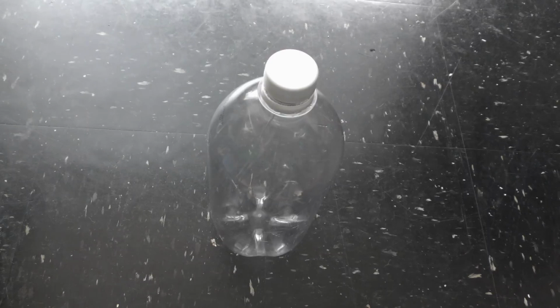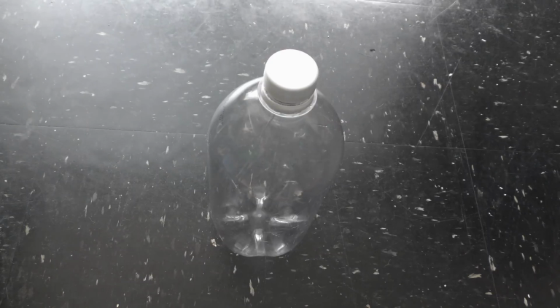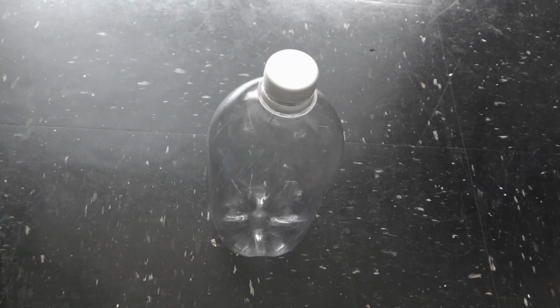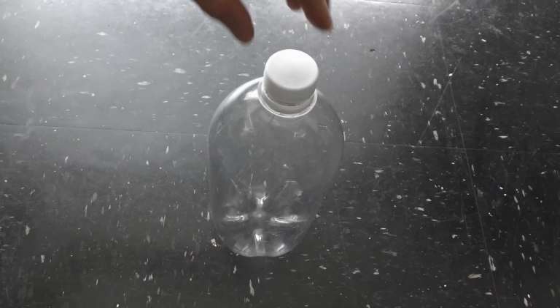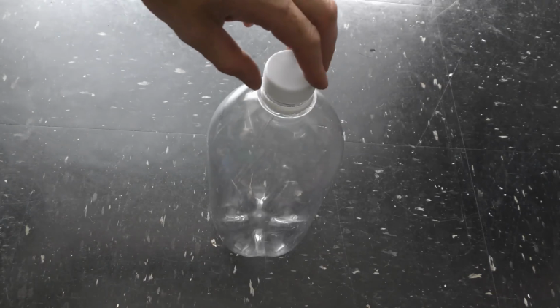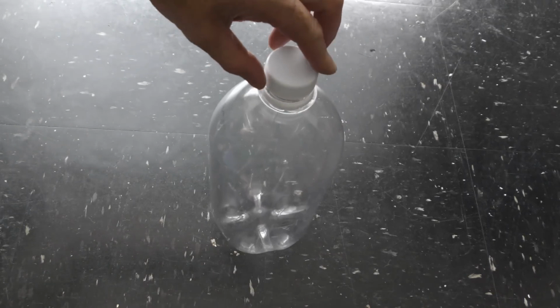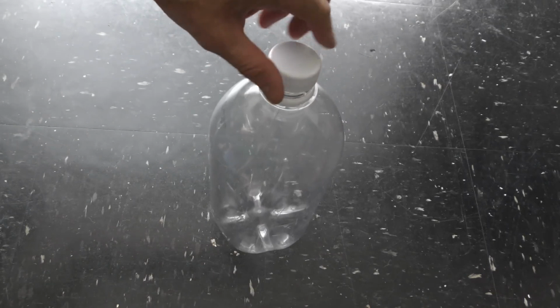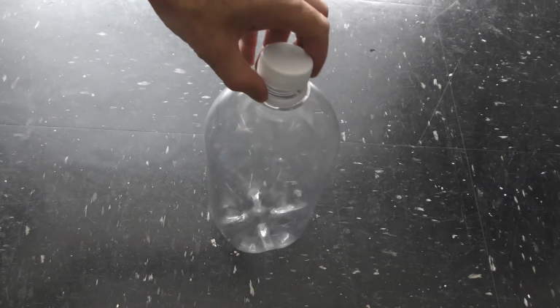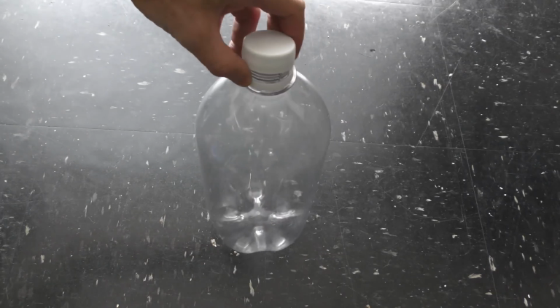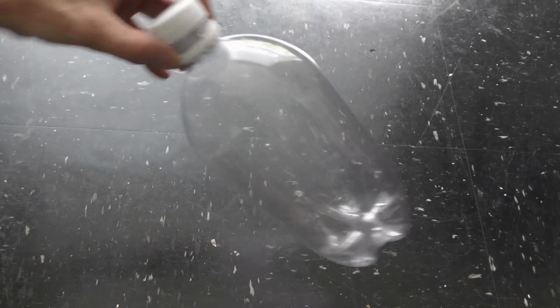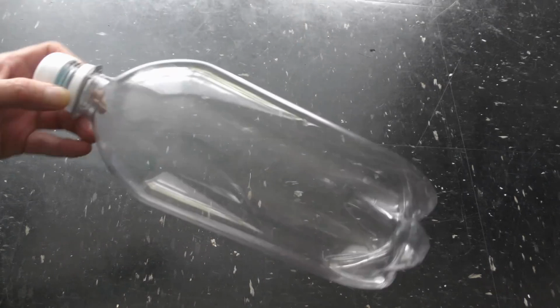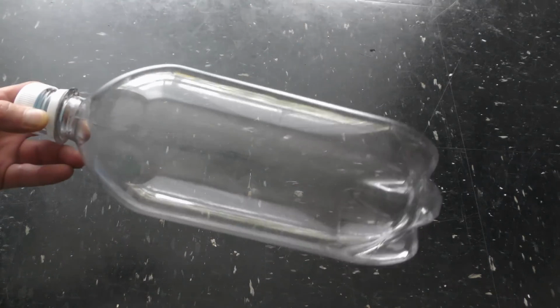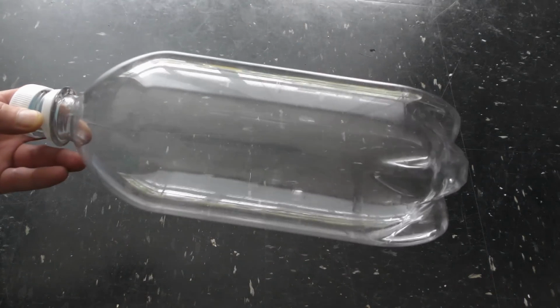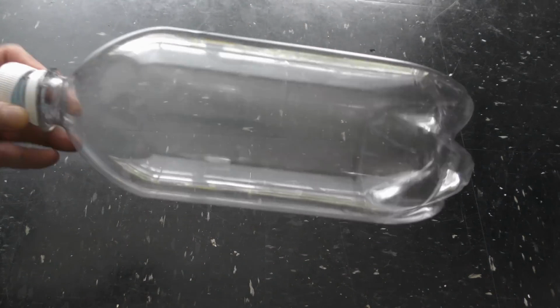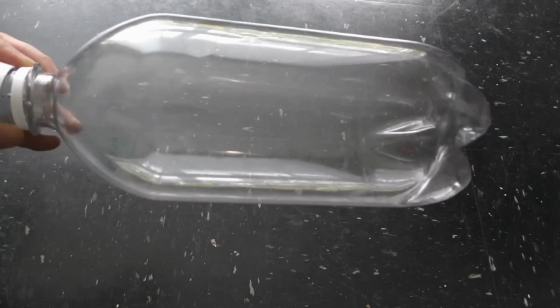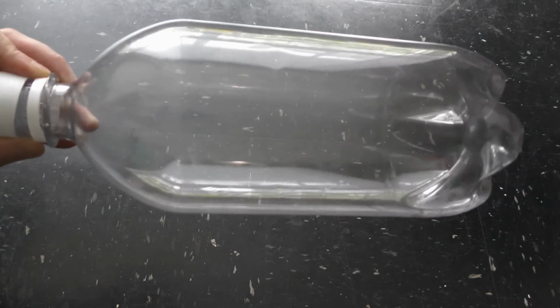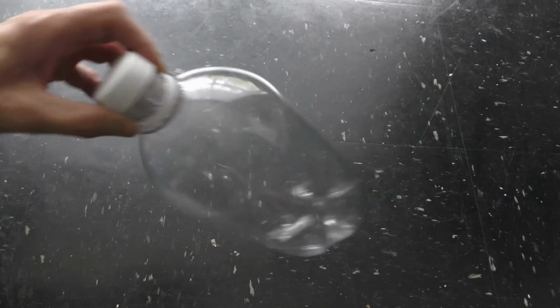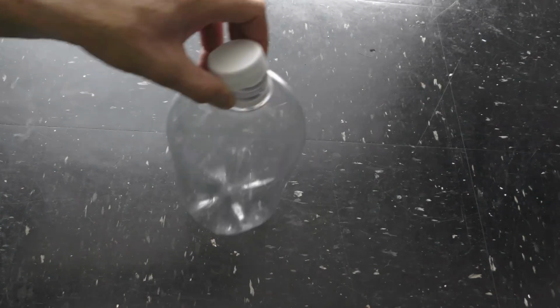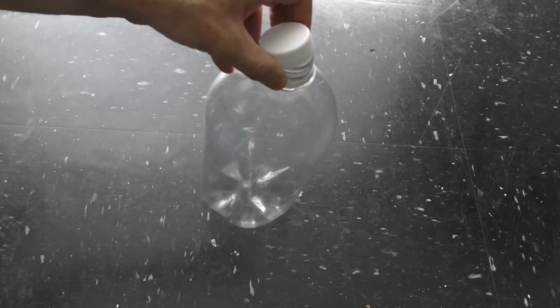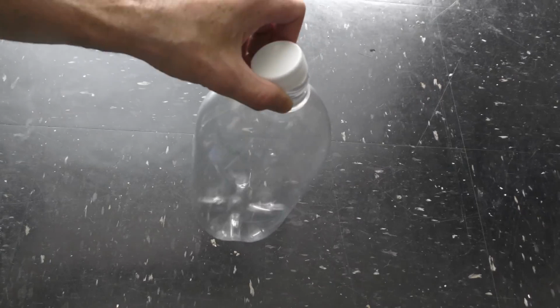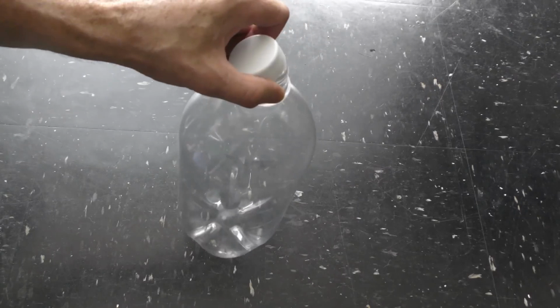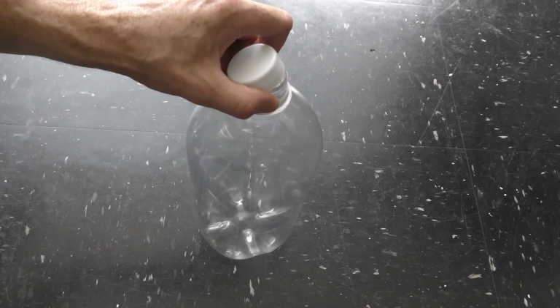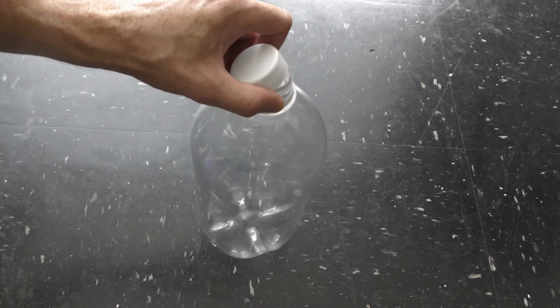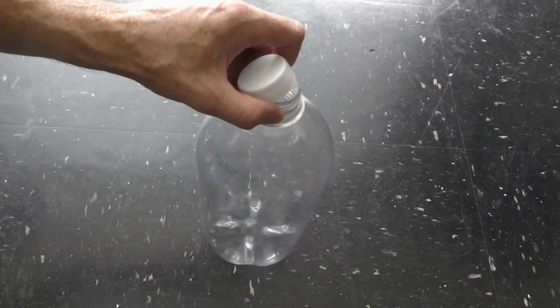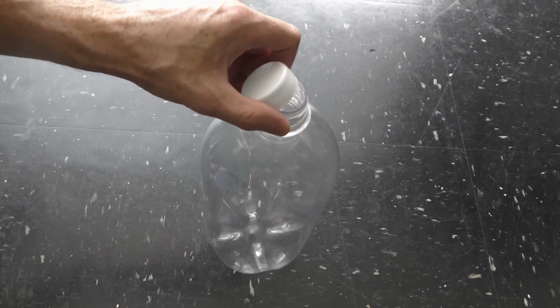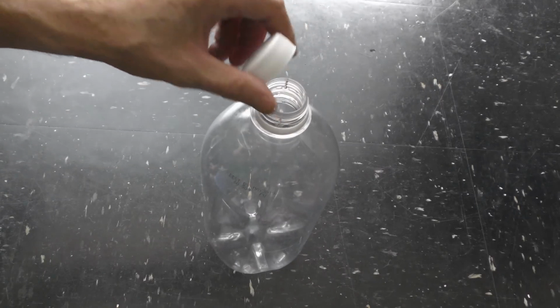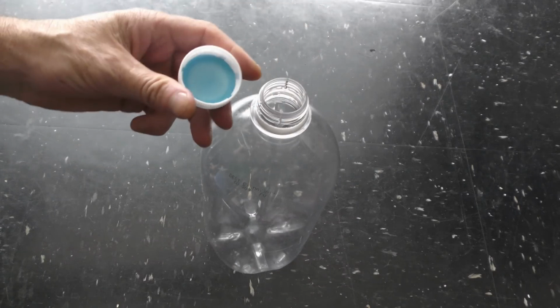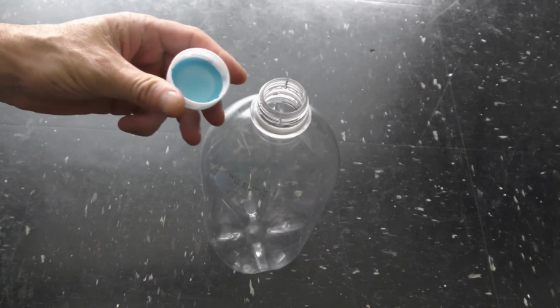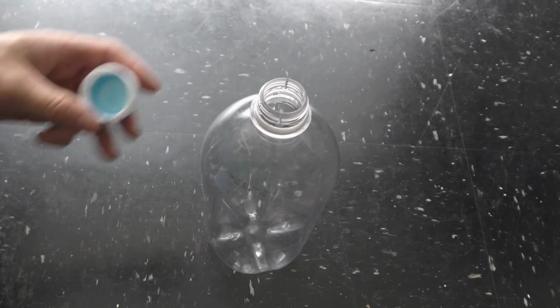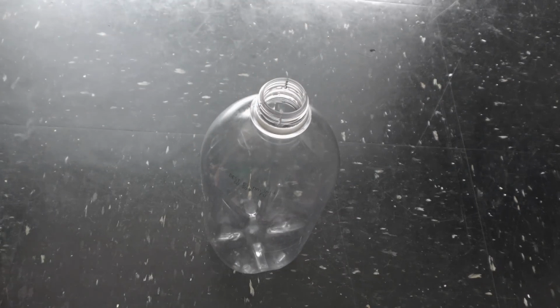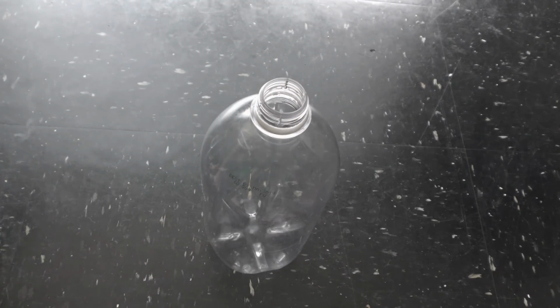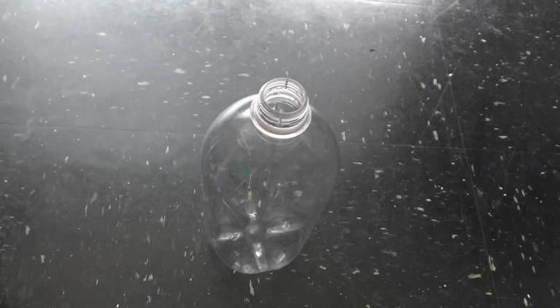Today I want to share with you yet another experiment I did in order to better understand what it takes to build a small size self-sustaining aquarium with fish.